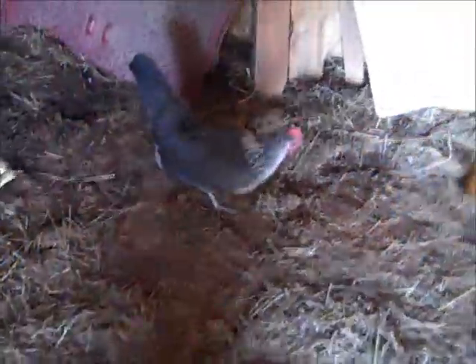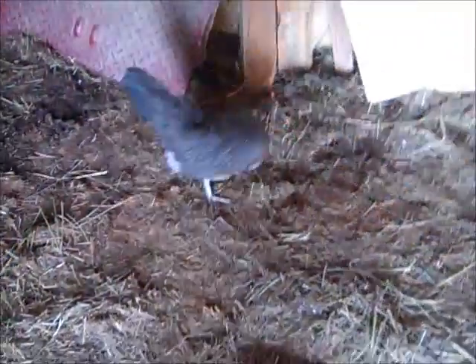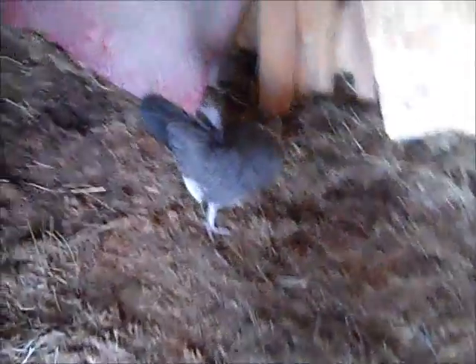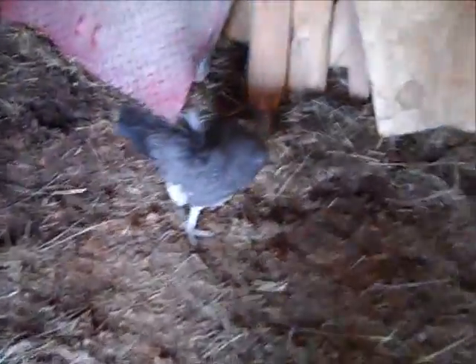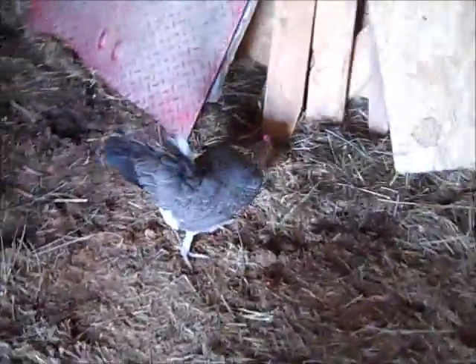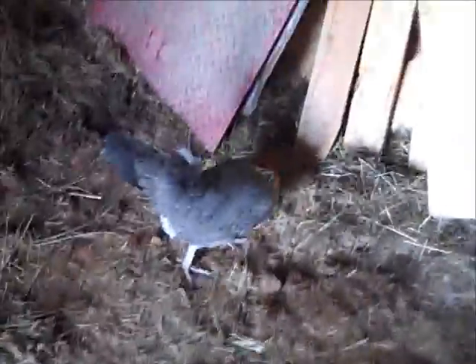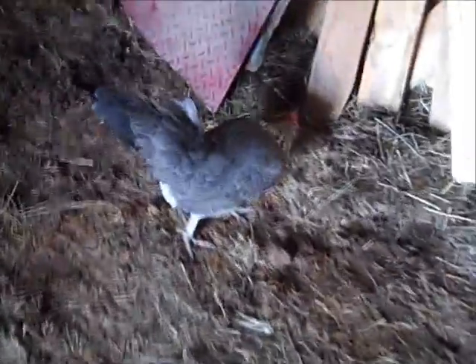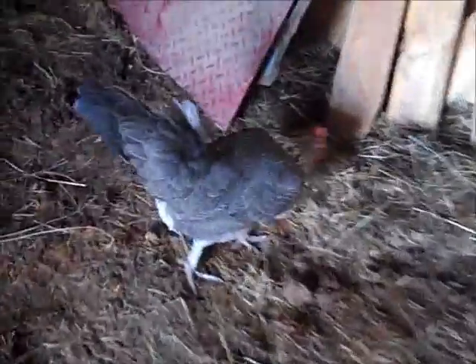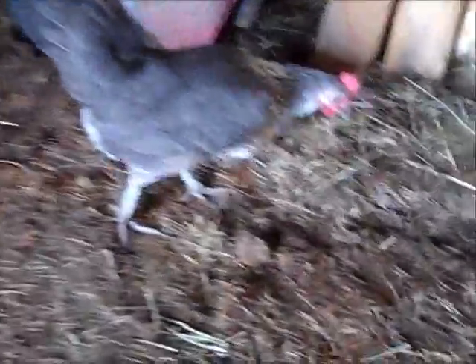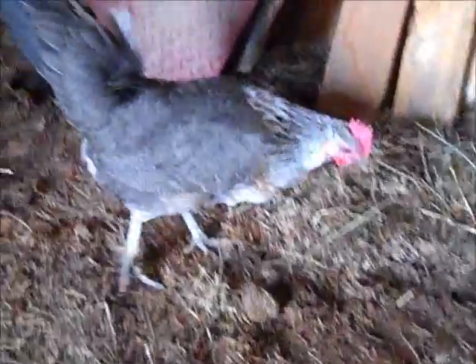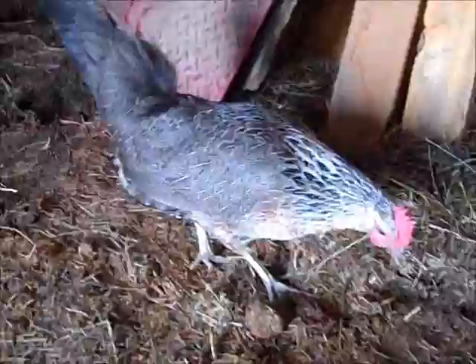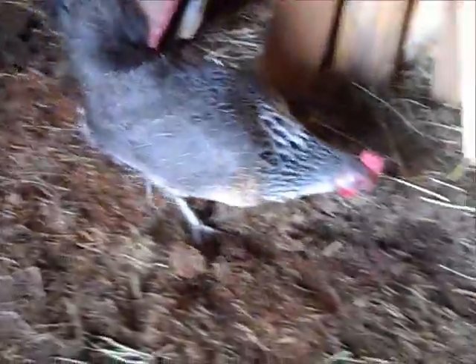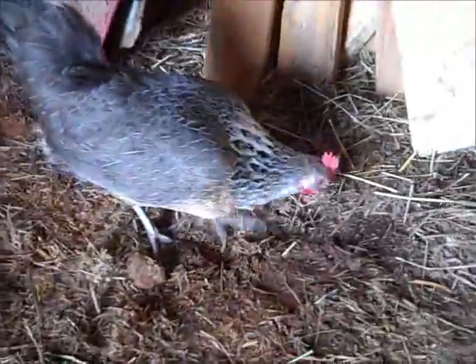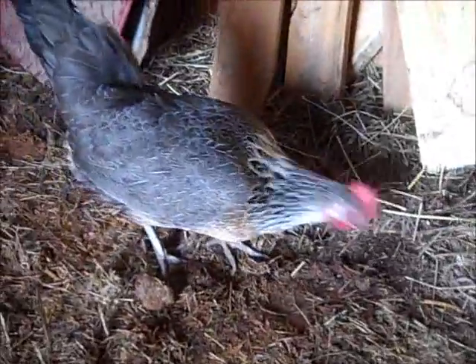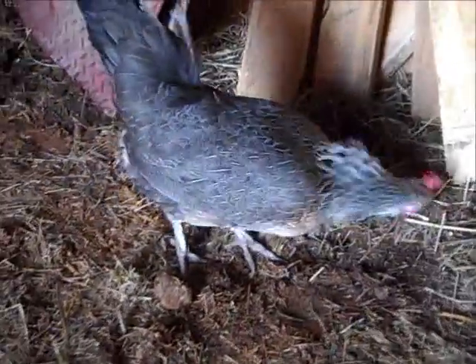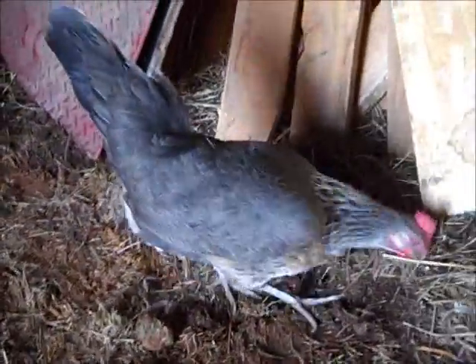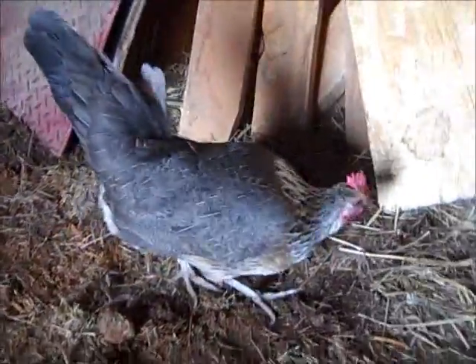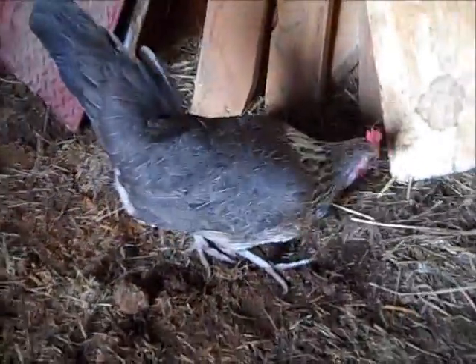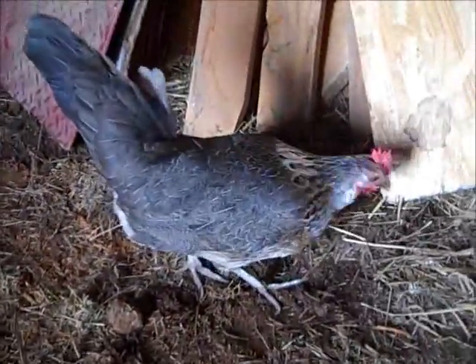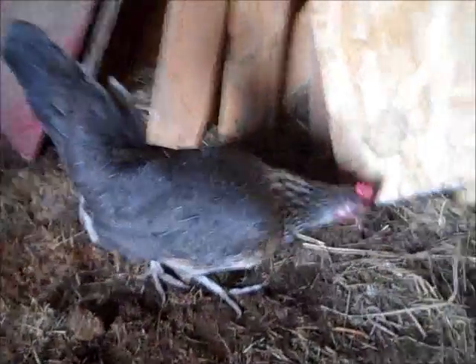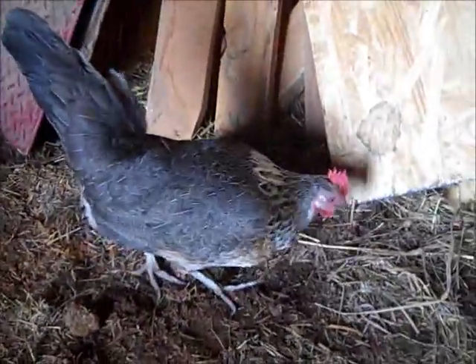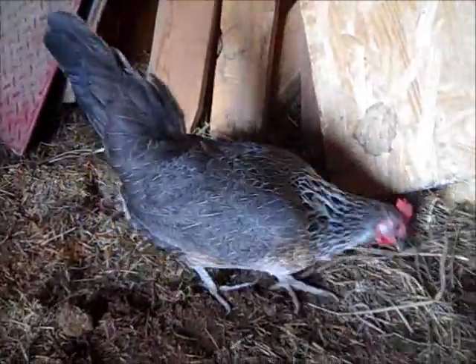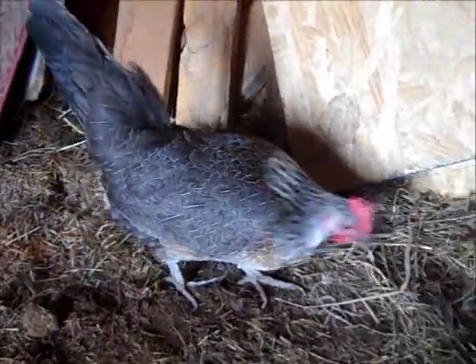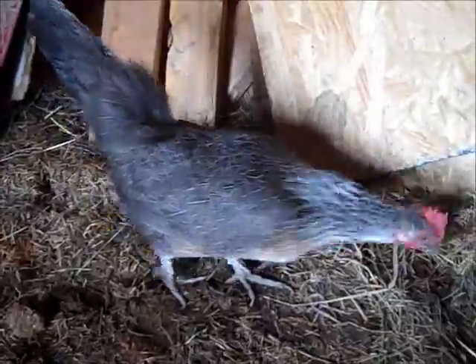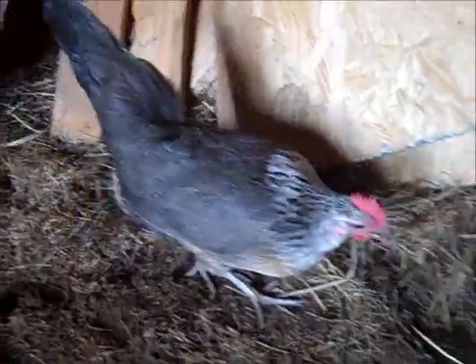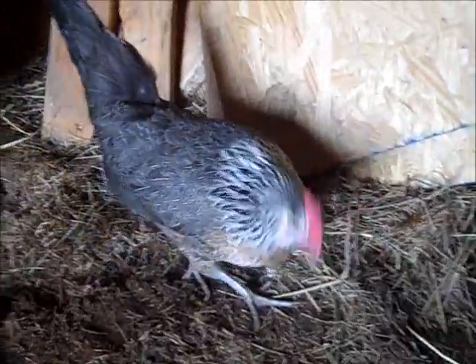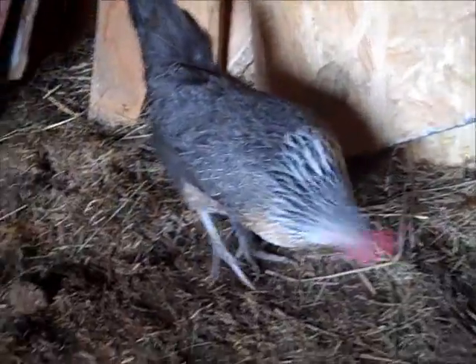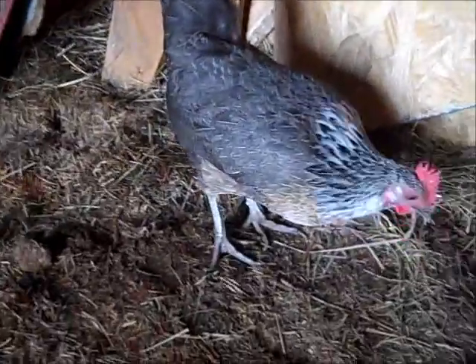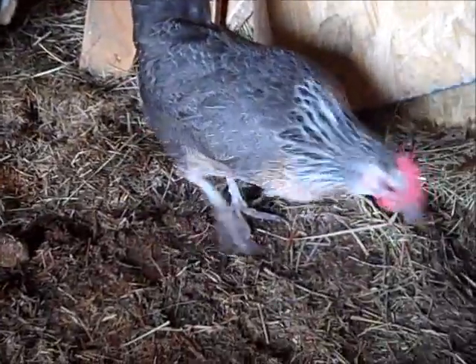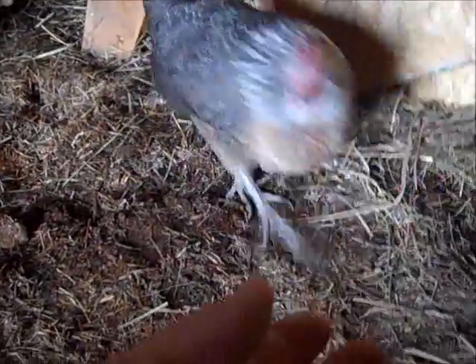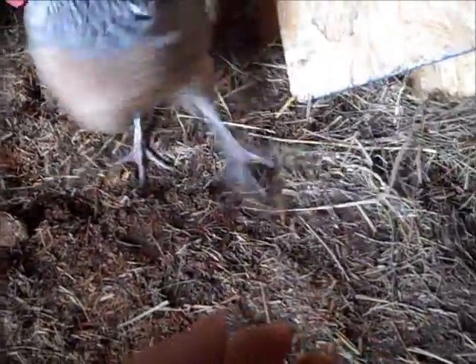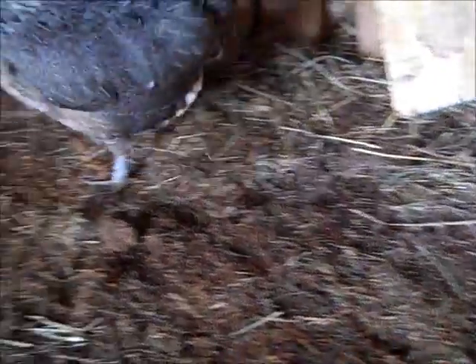This is Fancy. Everywhere you see mom or anybody at the barn, Fancy's right there with us. She's mom's pet chicken and I swear she thinks she's a person. She's always there and she got a real nice meal of bugs today because we found lots of them.